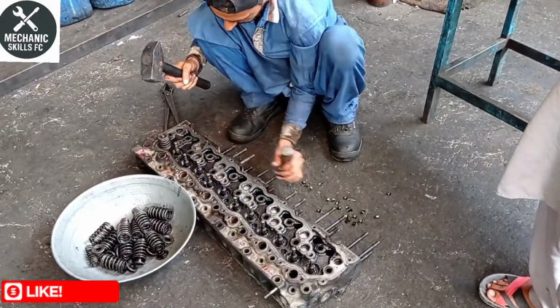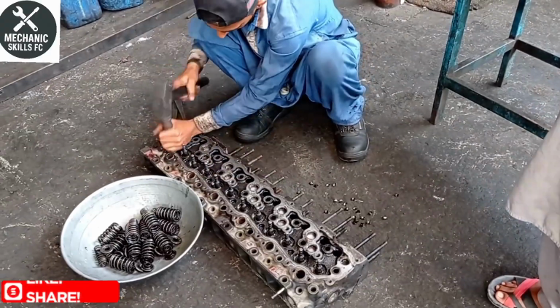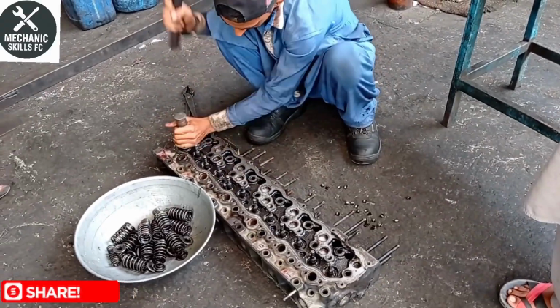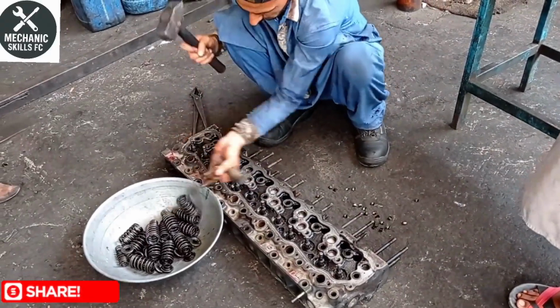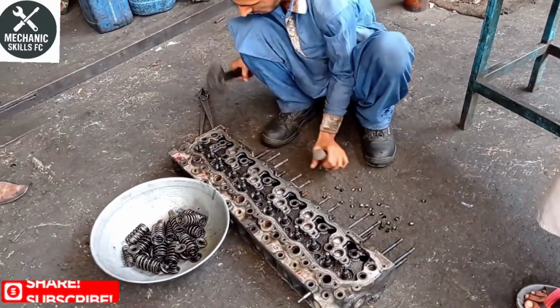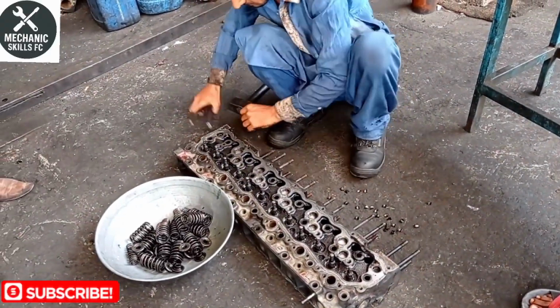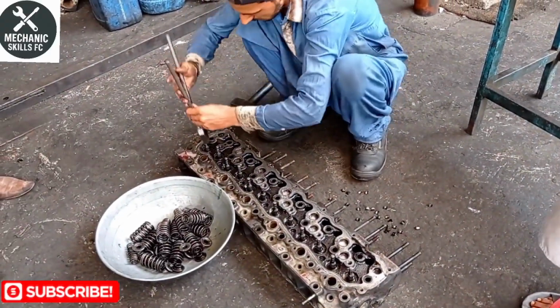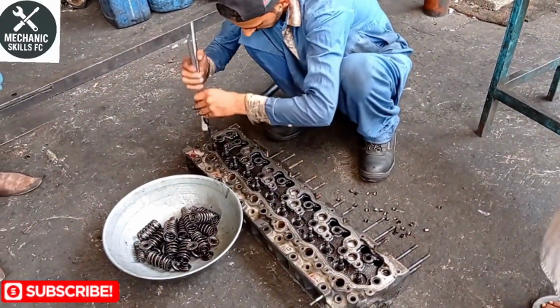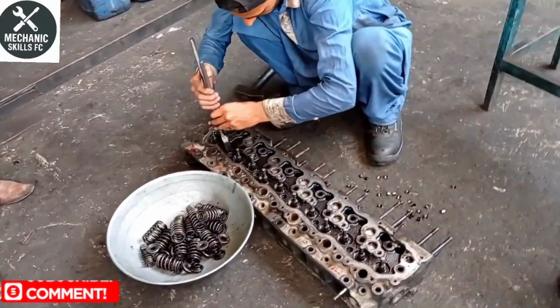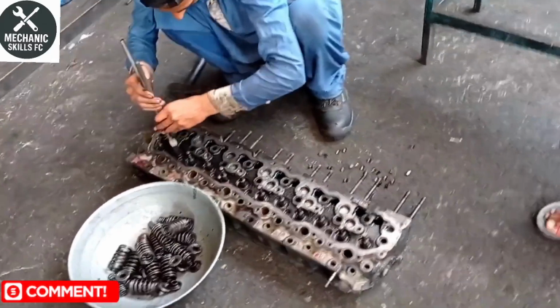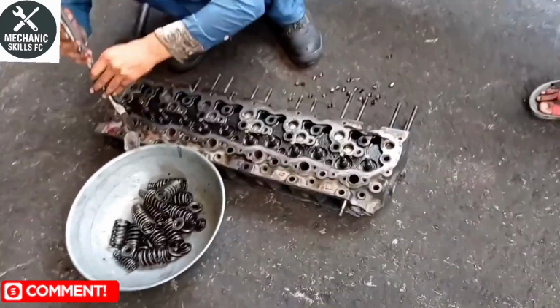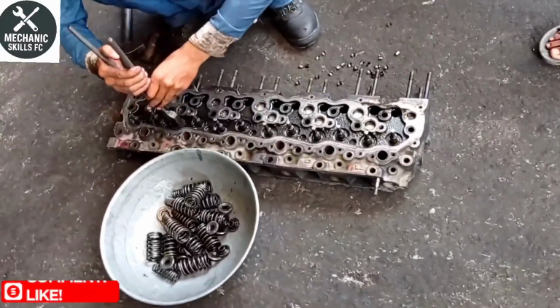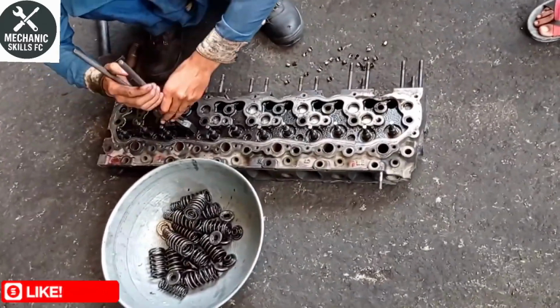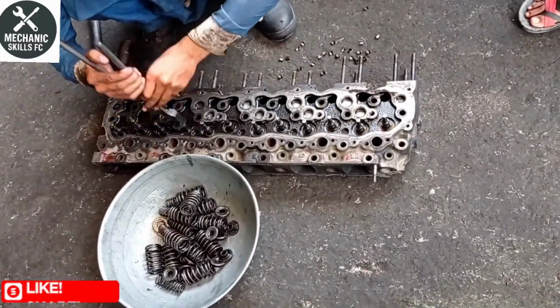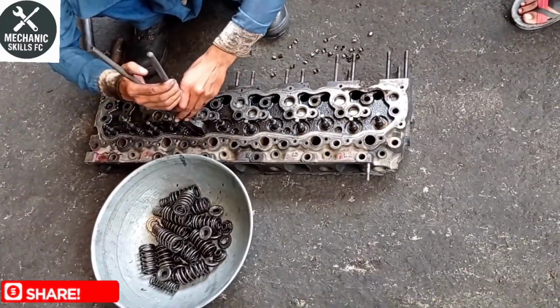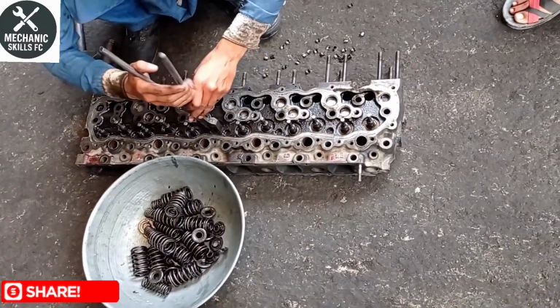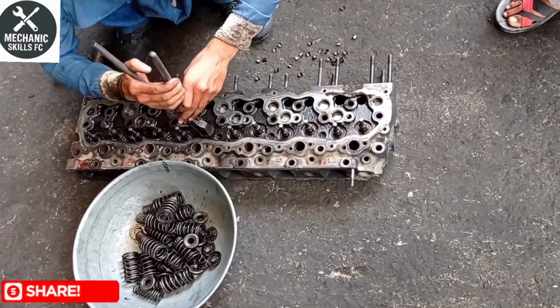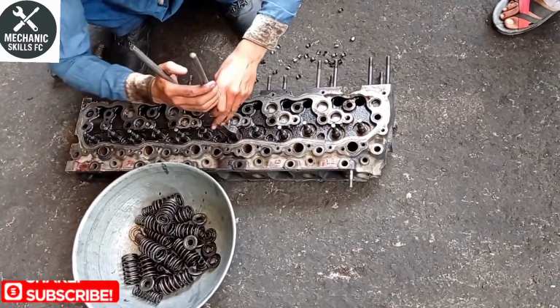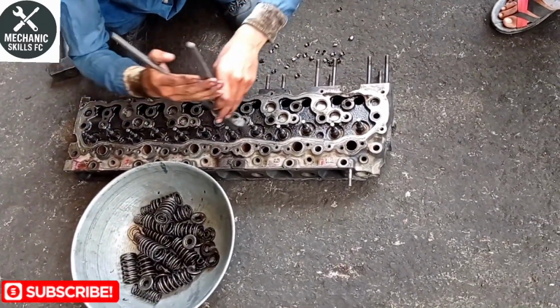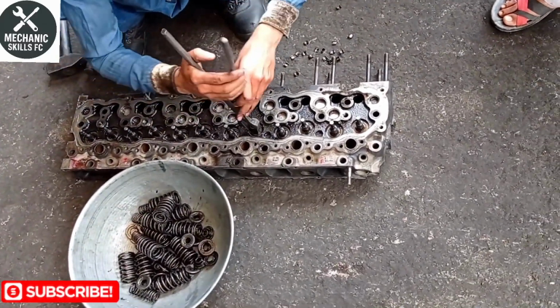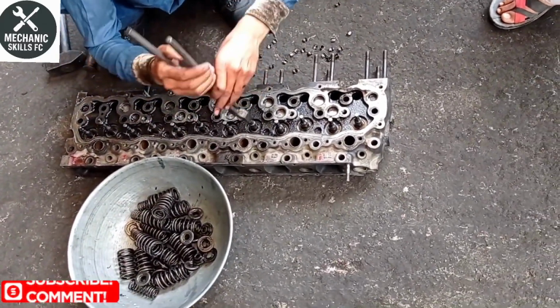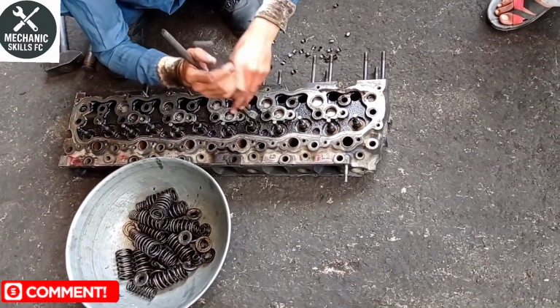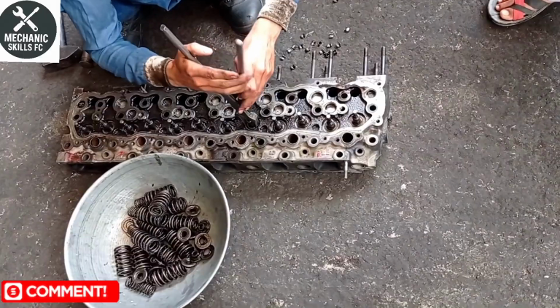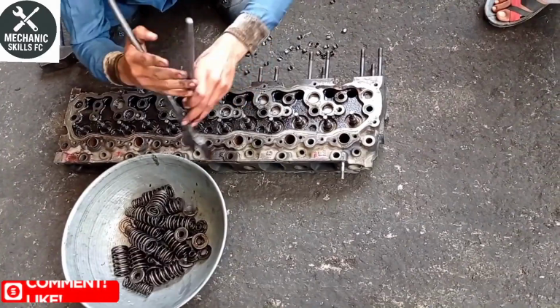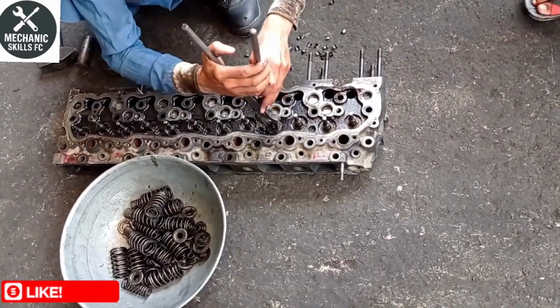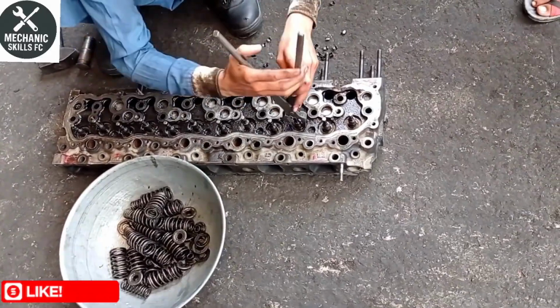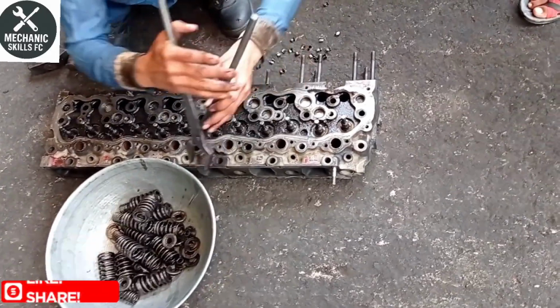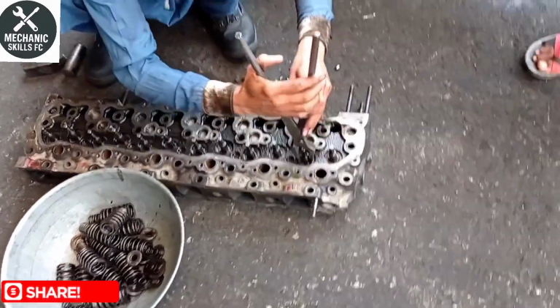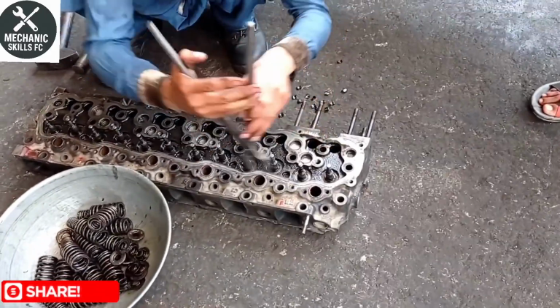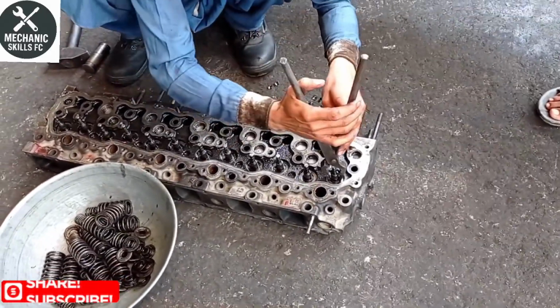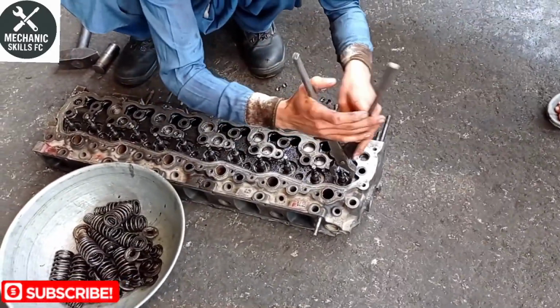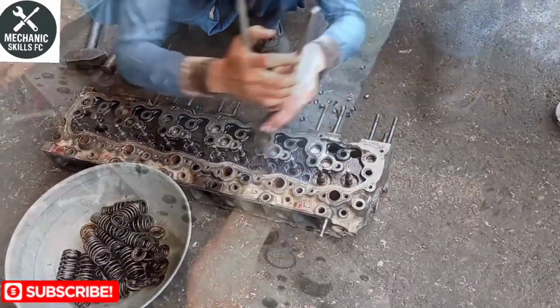We begin by carefully removing the diesel engine head from the engine block. Make sure you disconnect the intake and exhaust manifolds, fuel lines, and other connections. Once removed, we start cleaning the surface using a wire brush to remove carbon, gasket material, and oil residue.